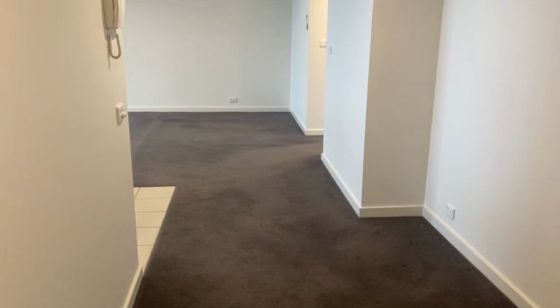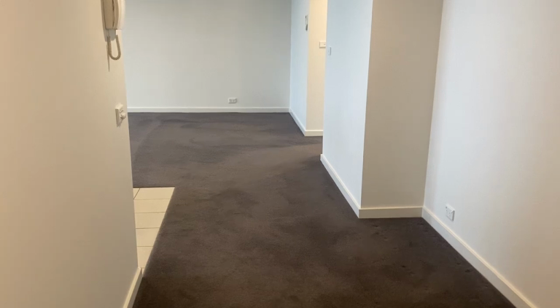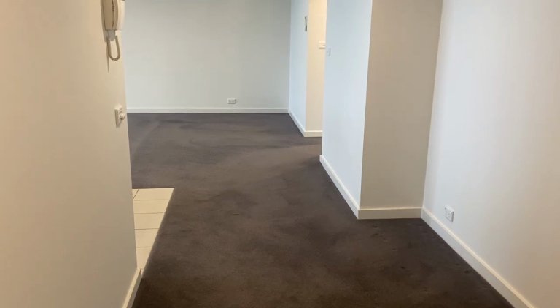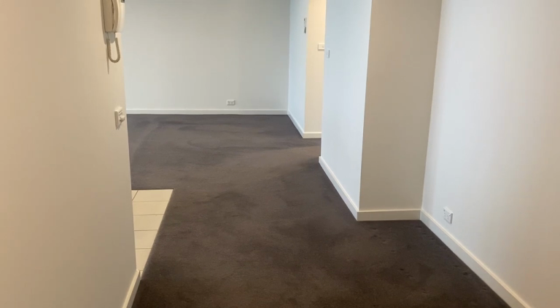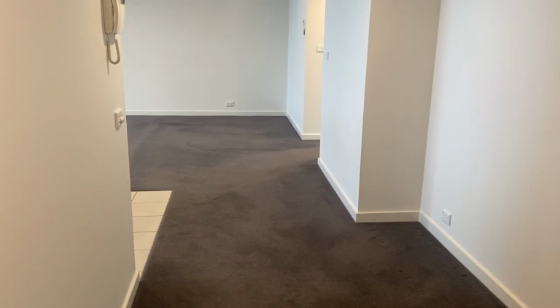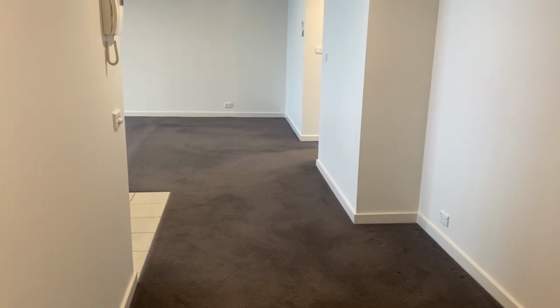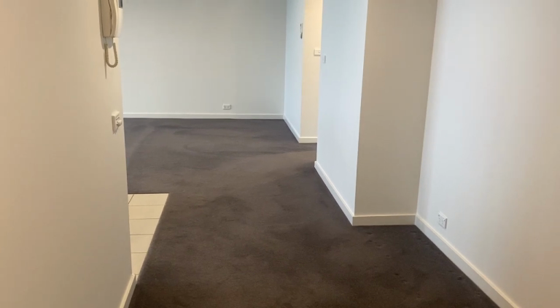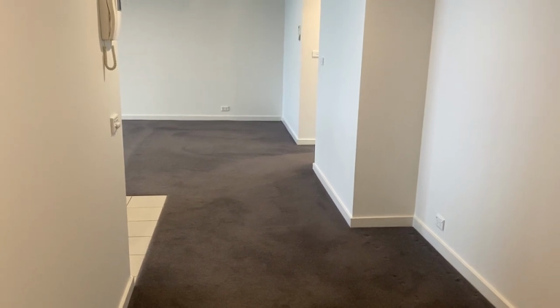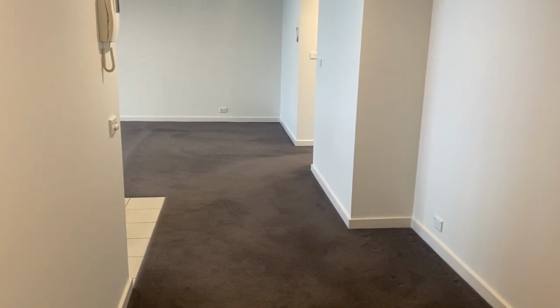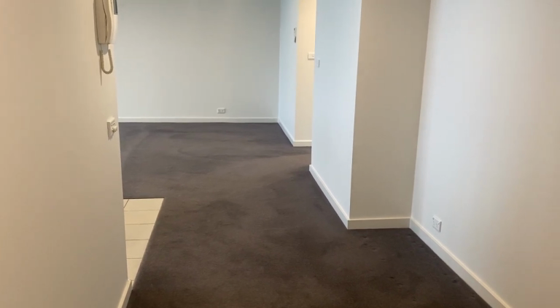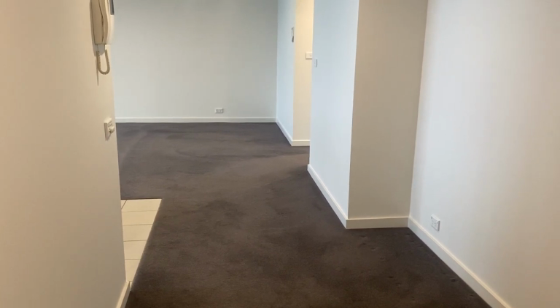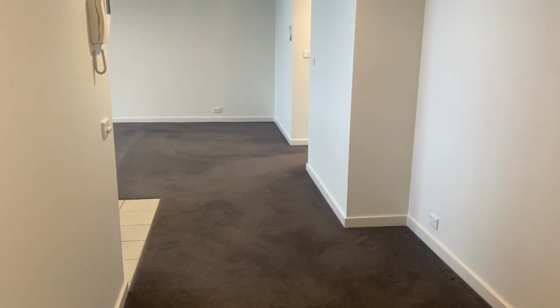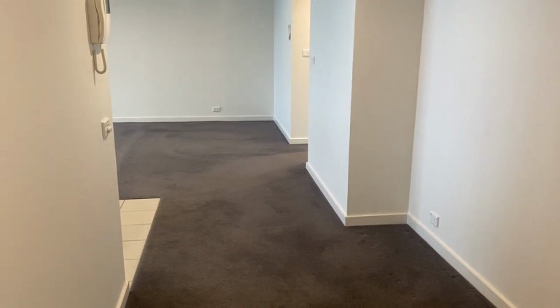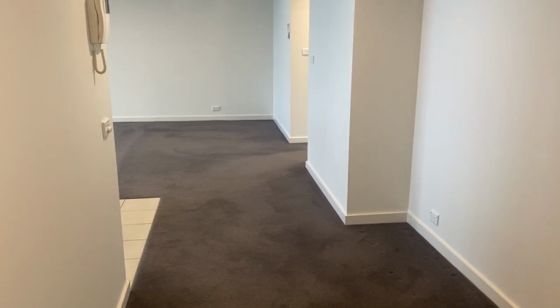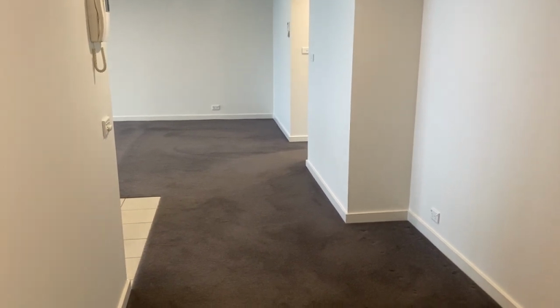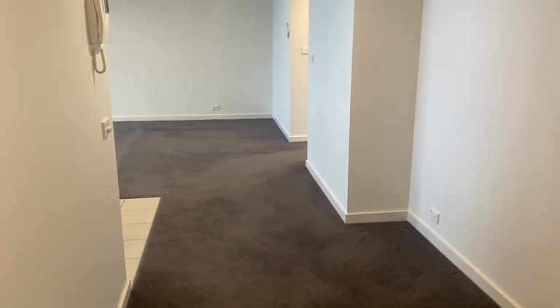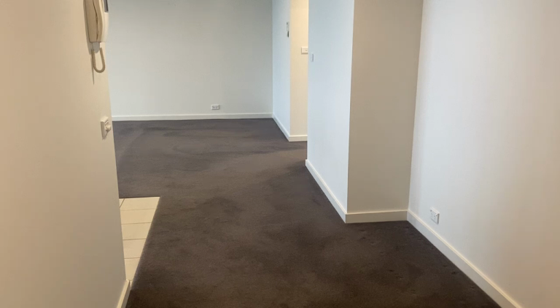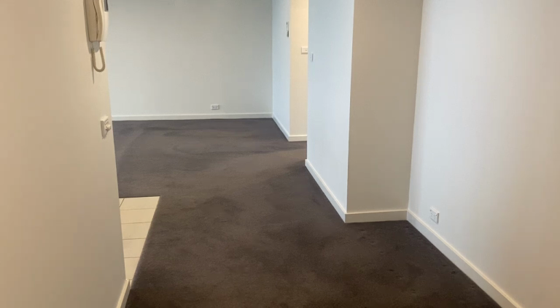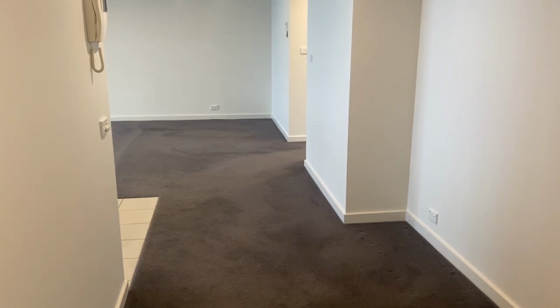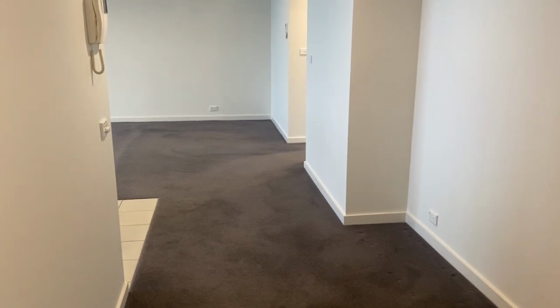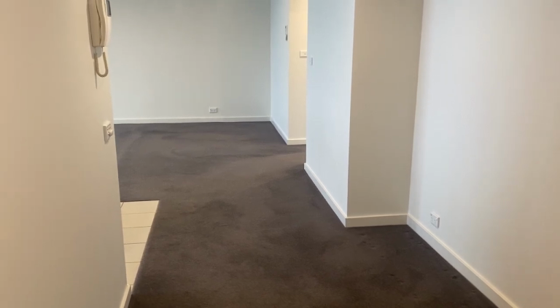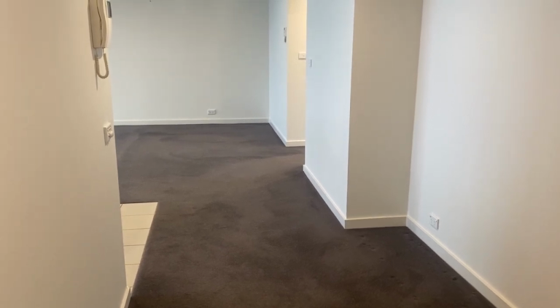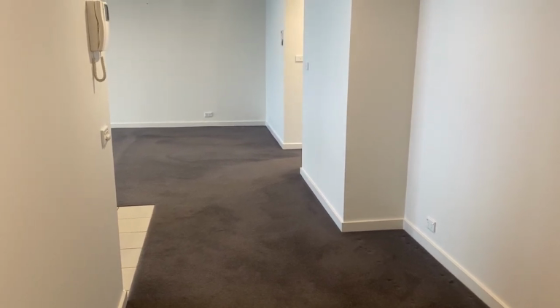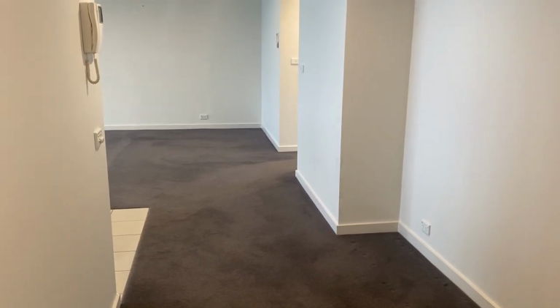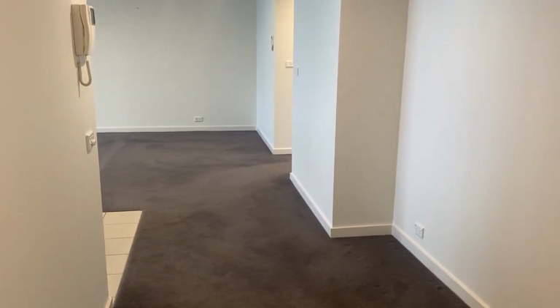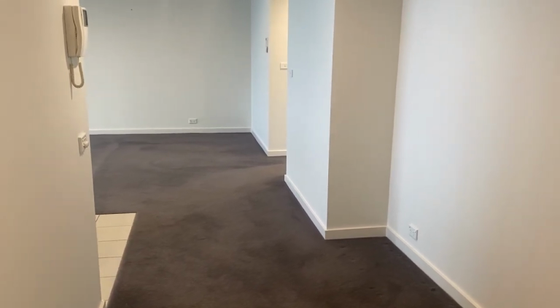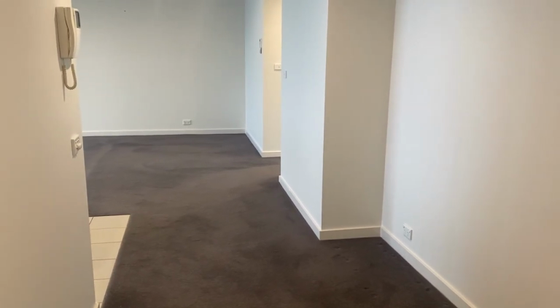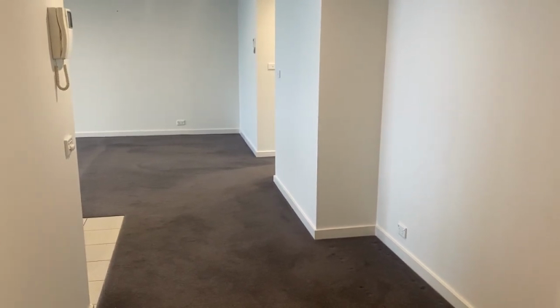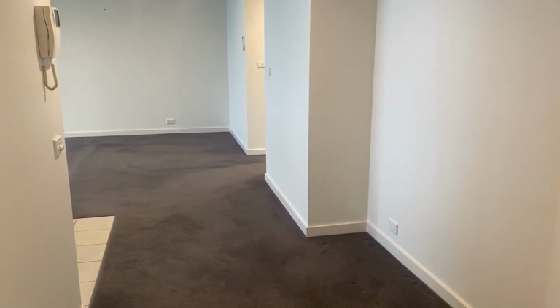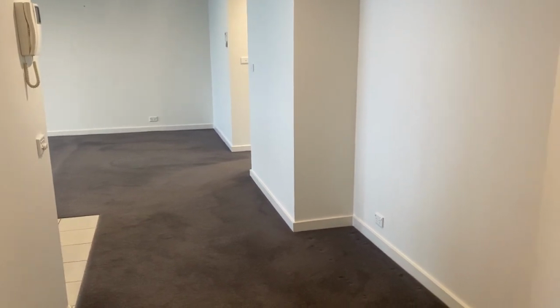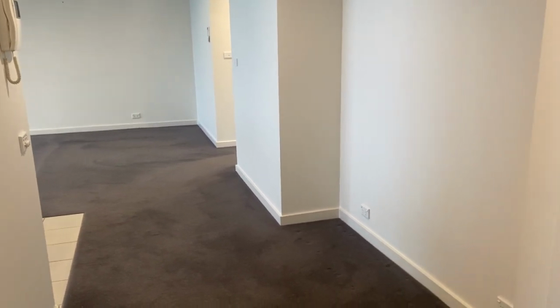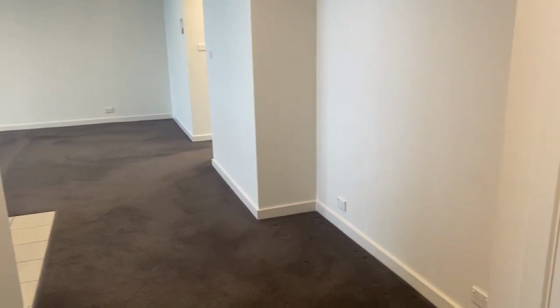Hi, I'm Michelle from Kayser Real Estate and I'm here at apartment 604, 155 Beach Street in Port Melbourne. It is a three bedroom, two bathroom apartment with also two car spaces.